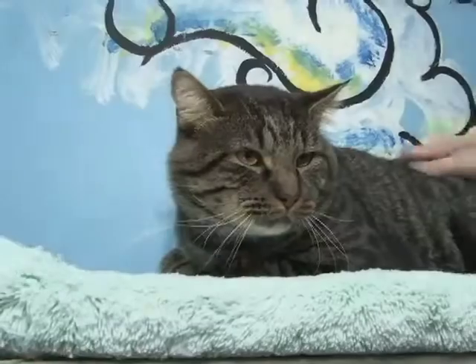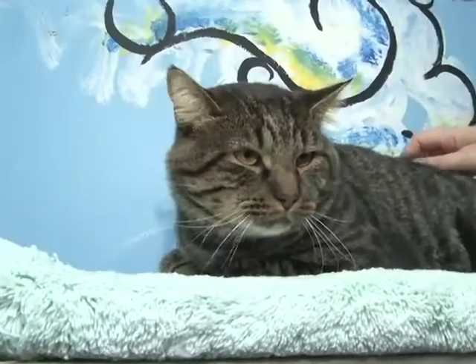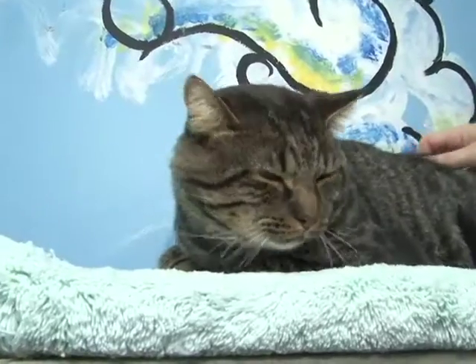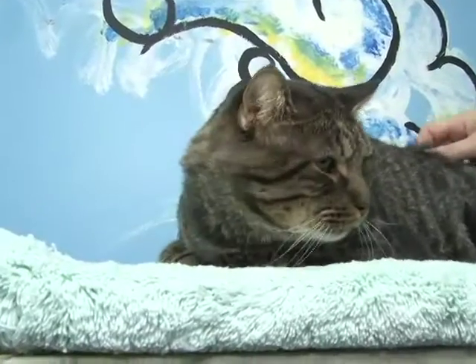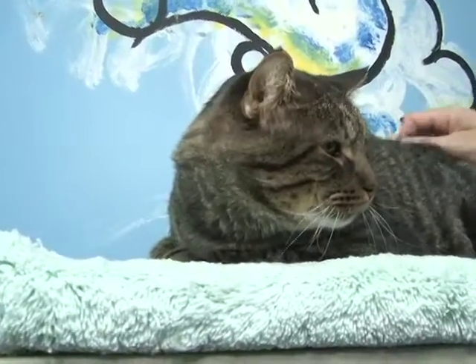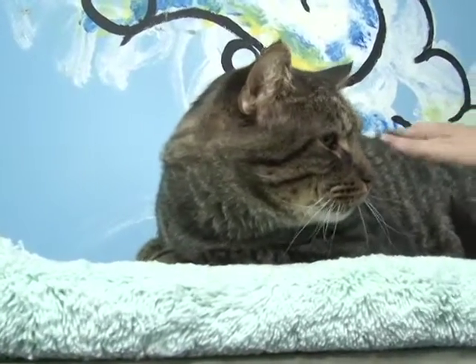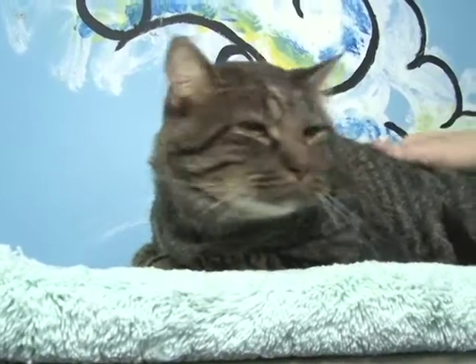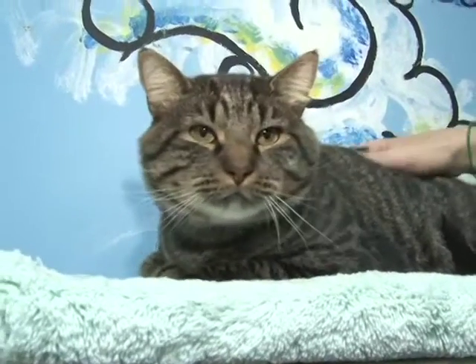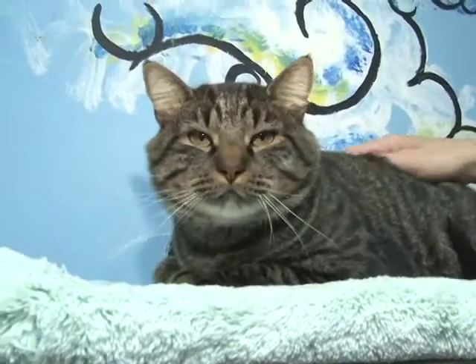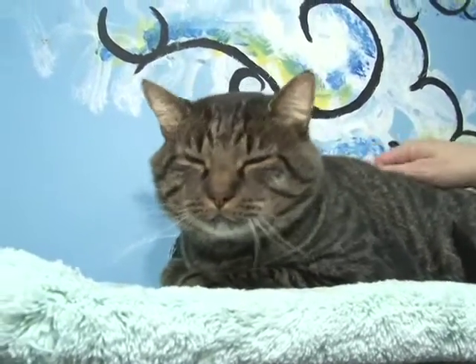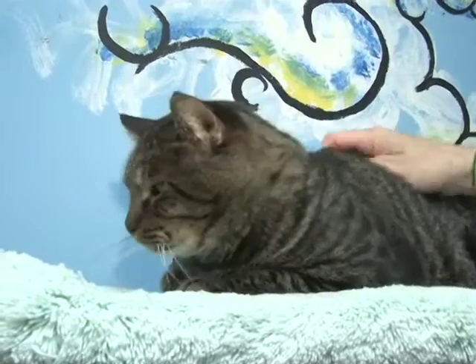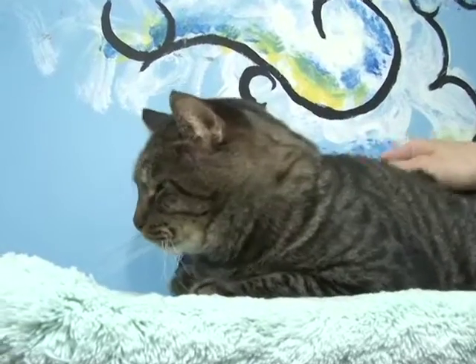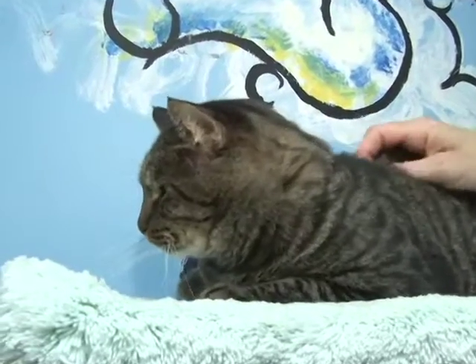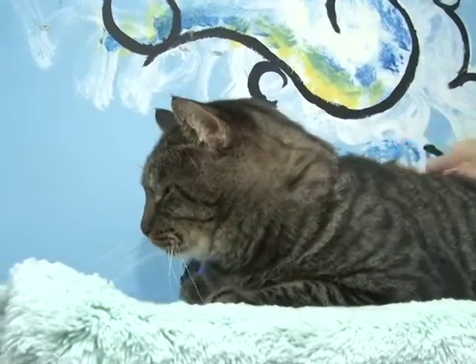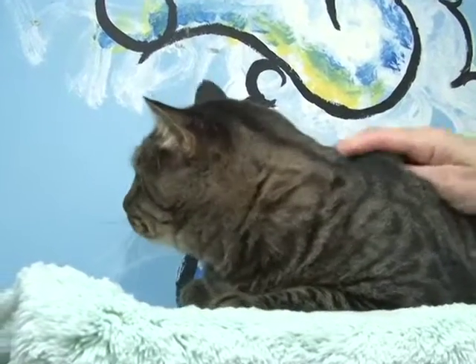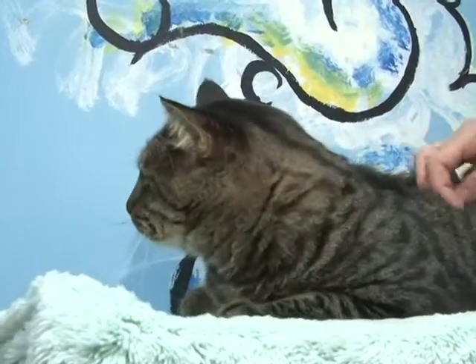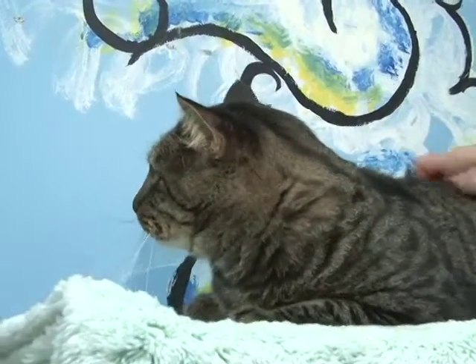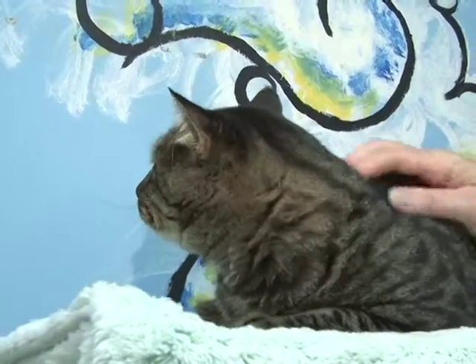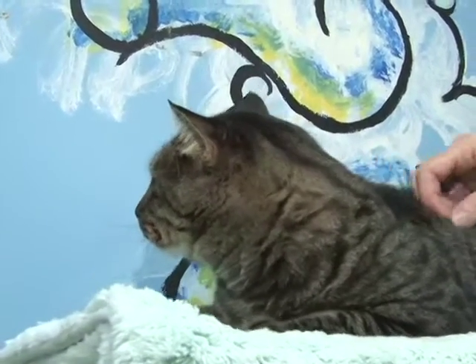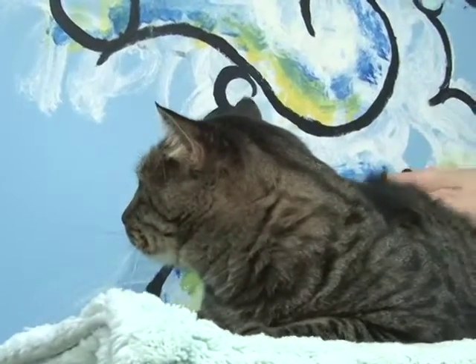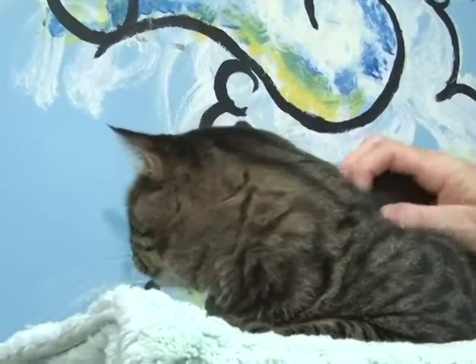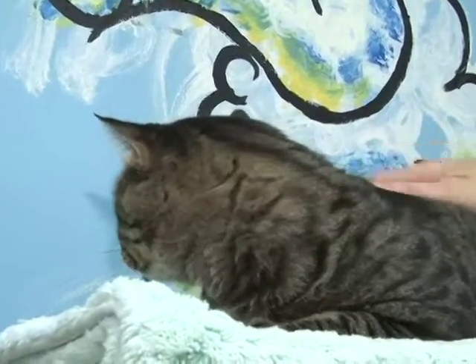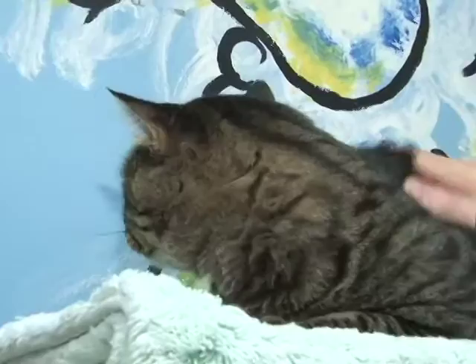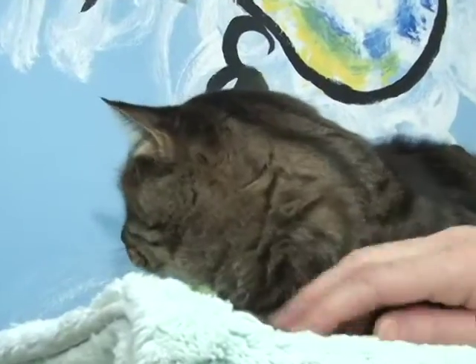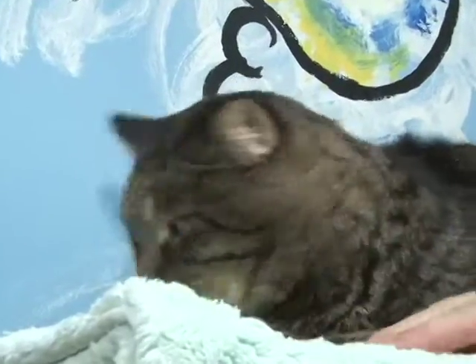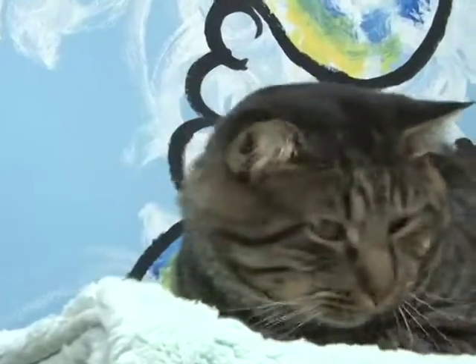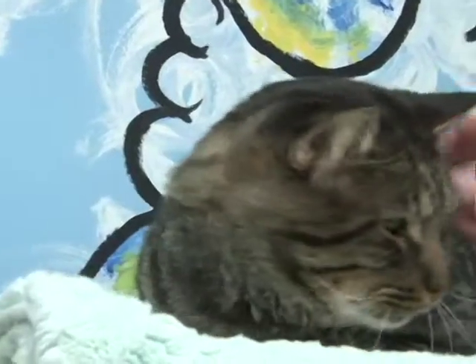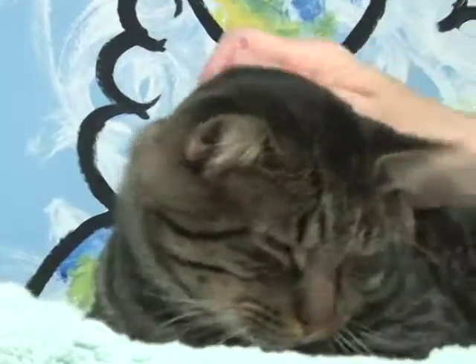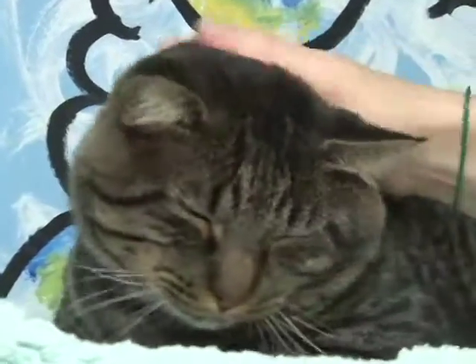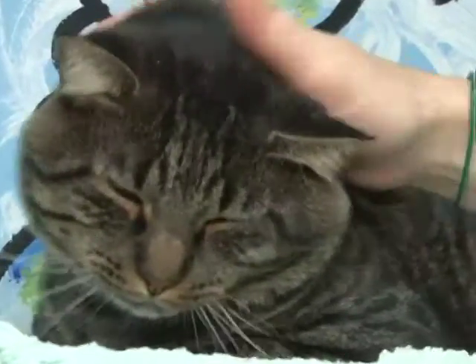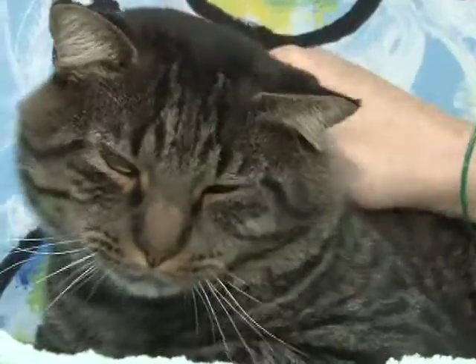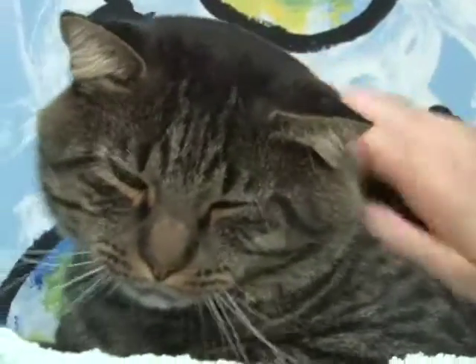This very handsome young man is Cartman. He is a neutered male, about two years old. Cartman is a stray. This is a super, super sweet cat. Loves belly rubs and loves to be petted.